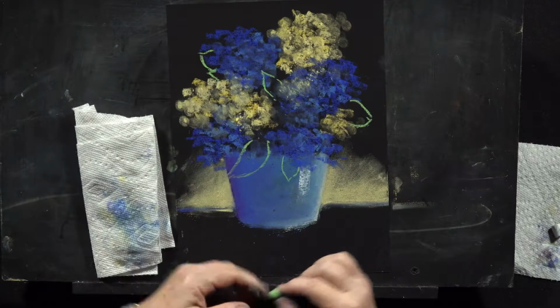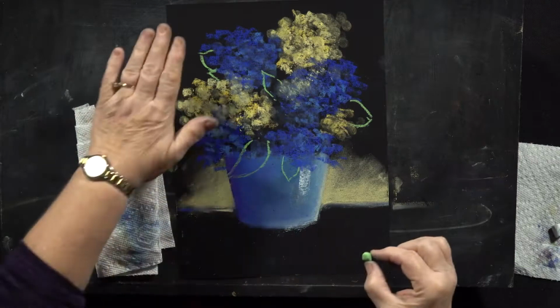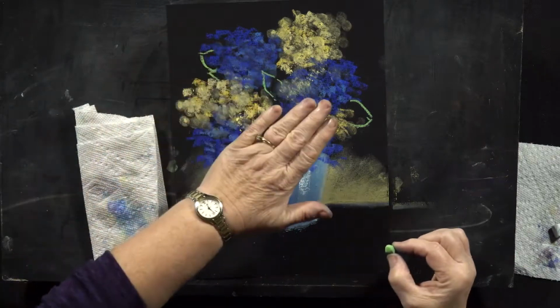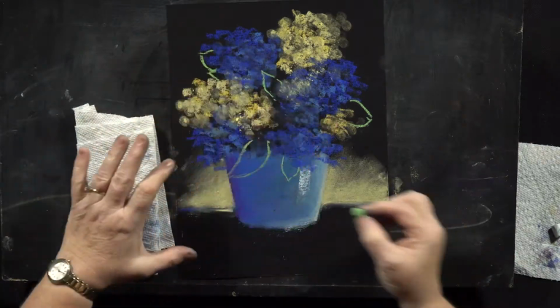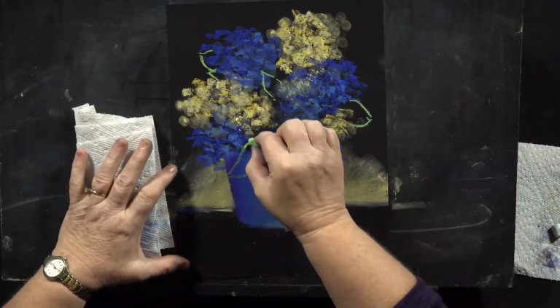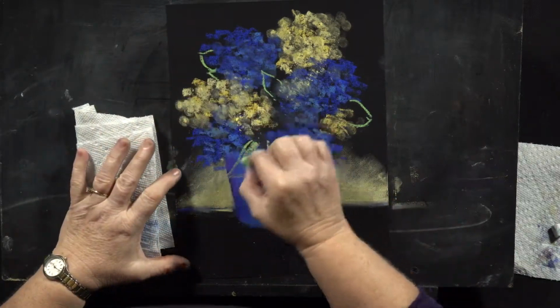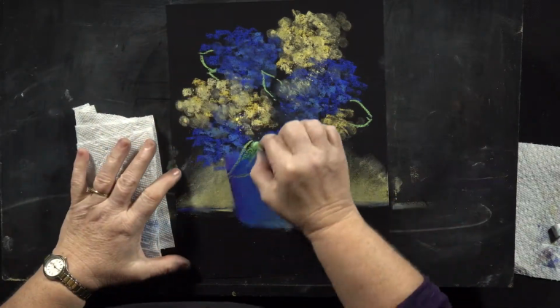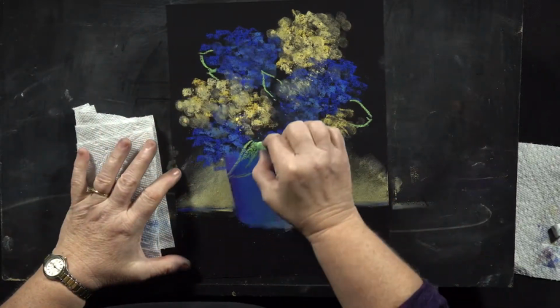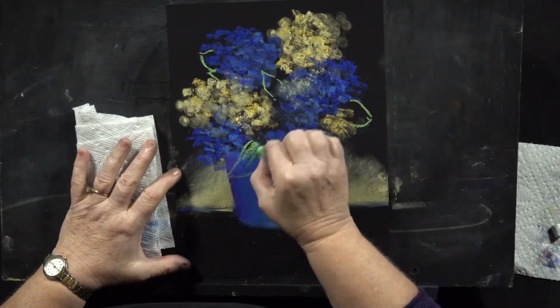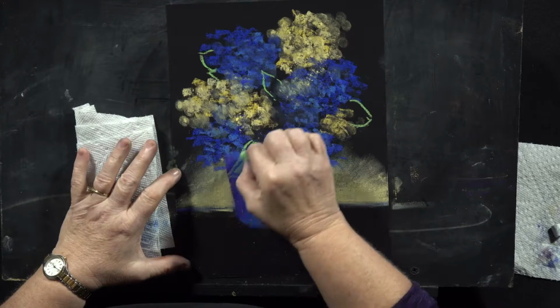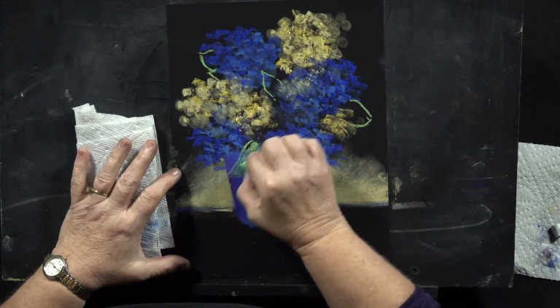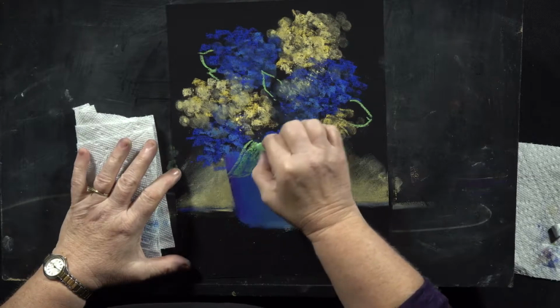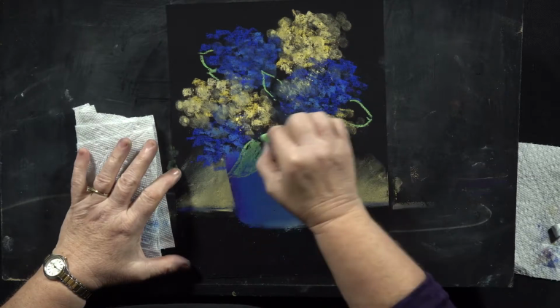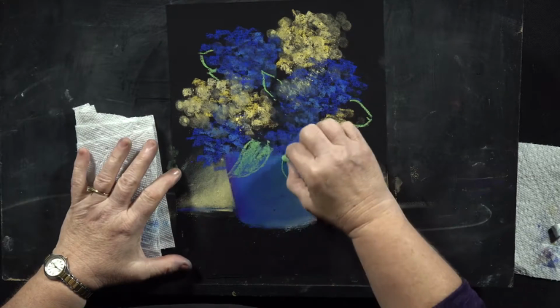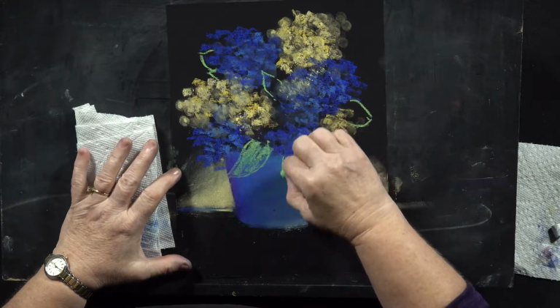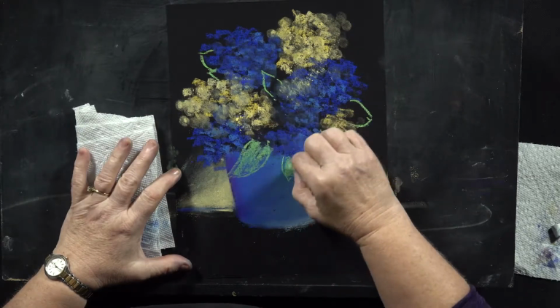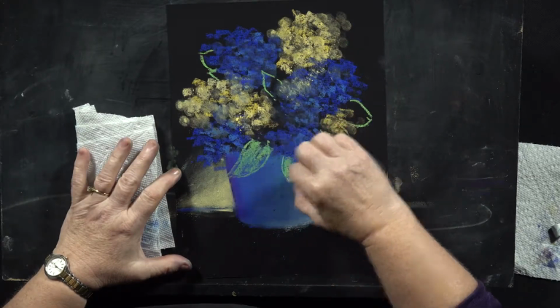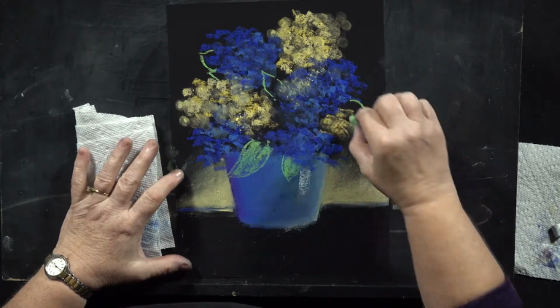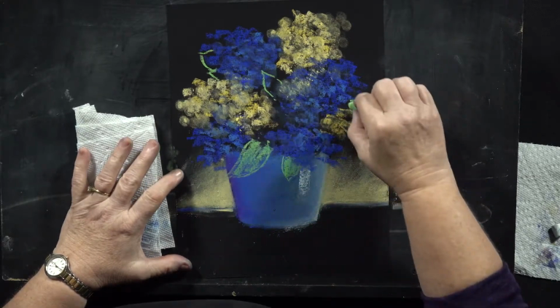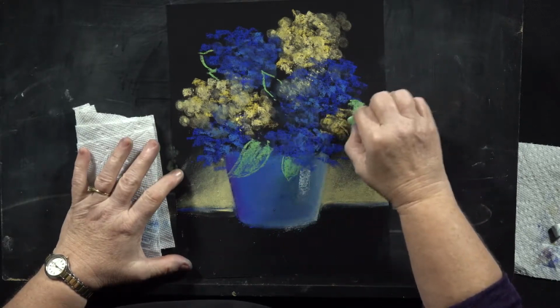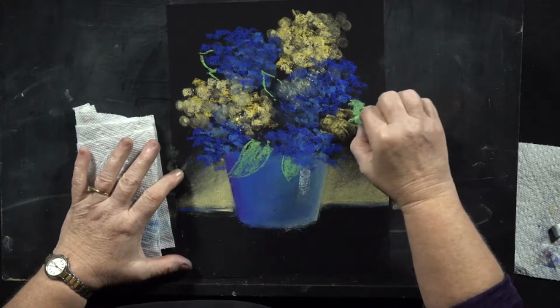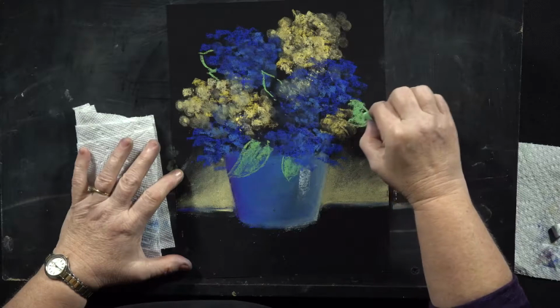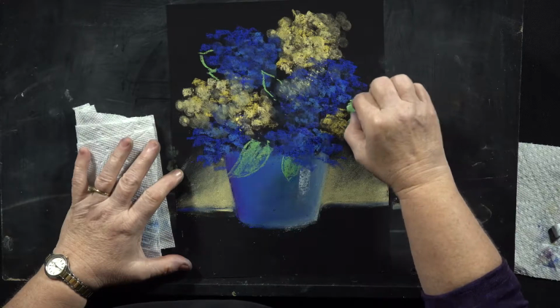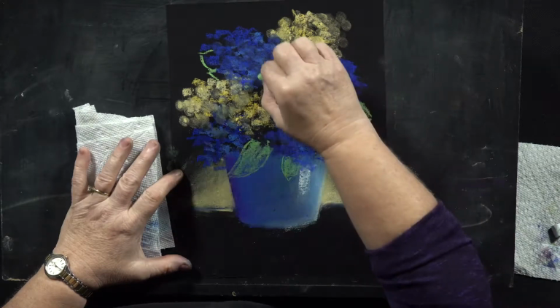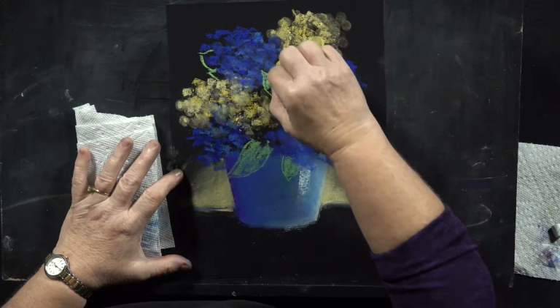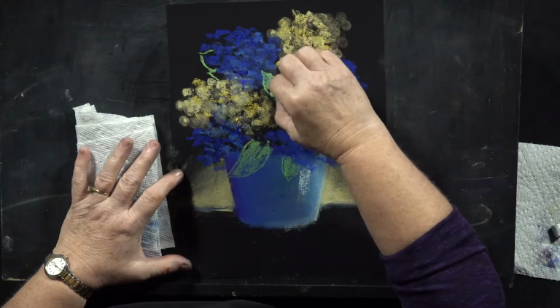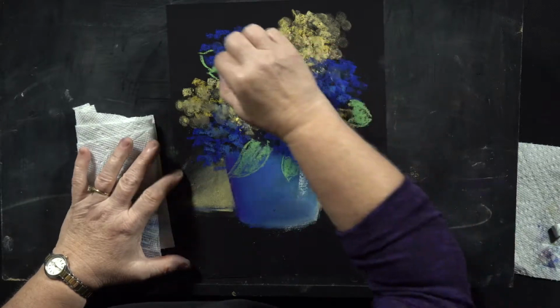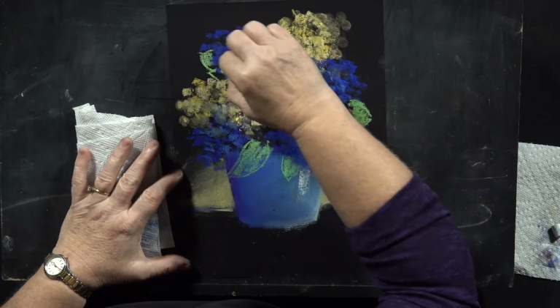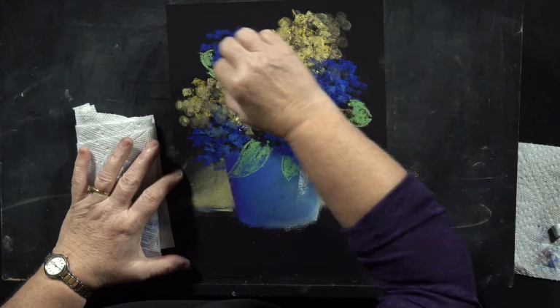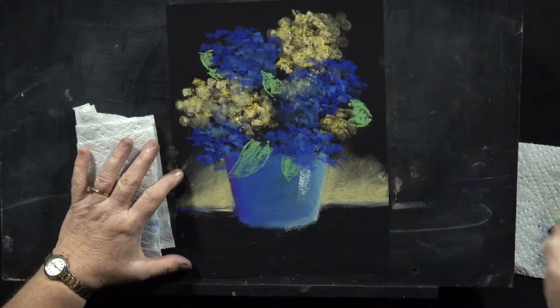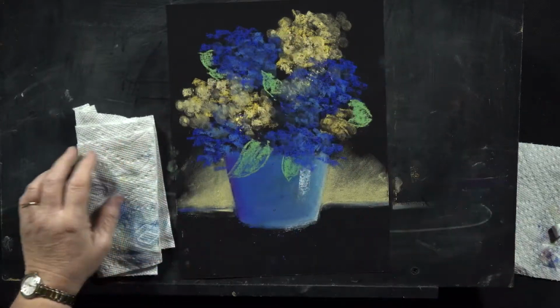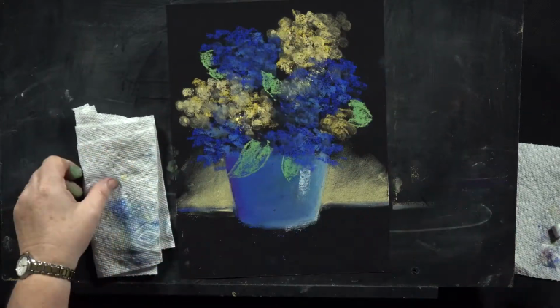After you have those drawn, go ahead and just fill them in with your pastel. Use it on its side, just like that, just a little bit of color.